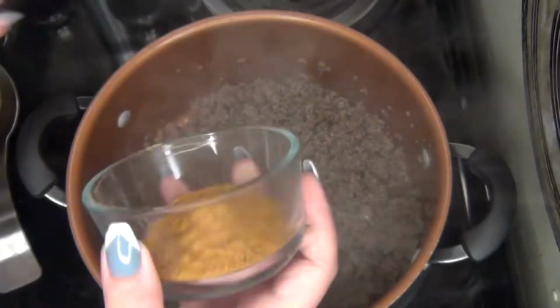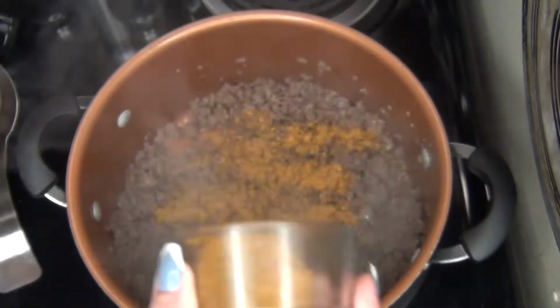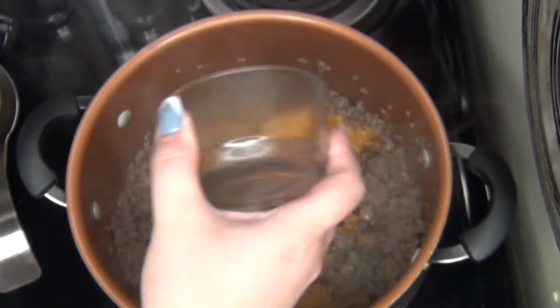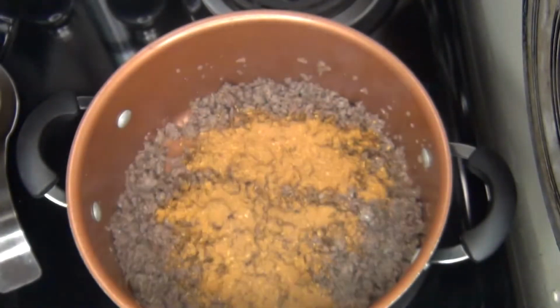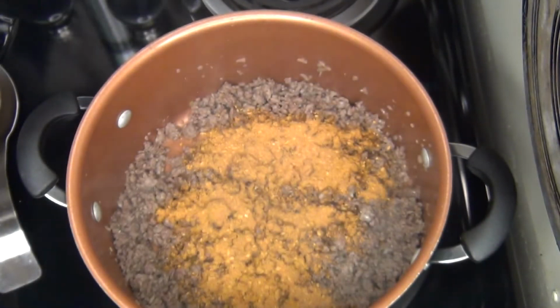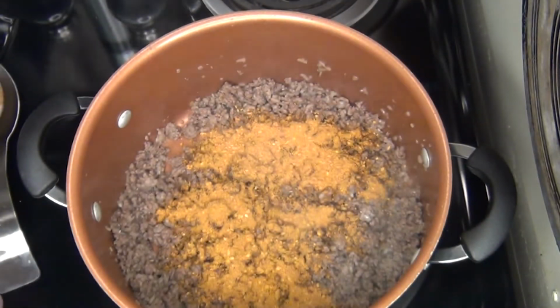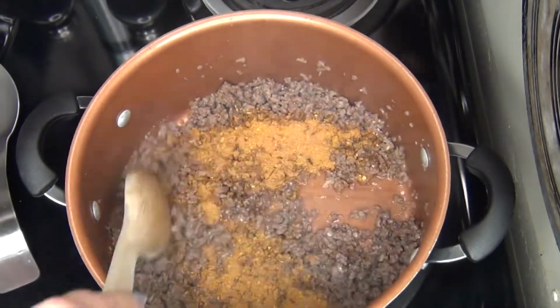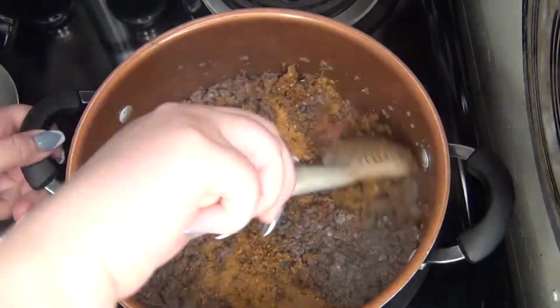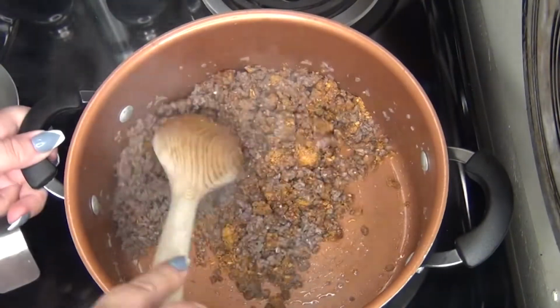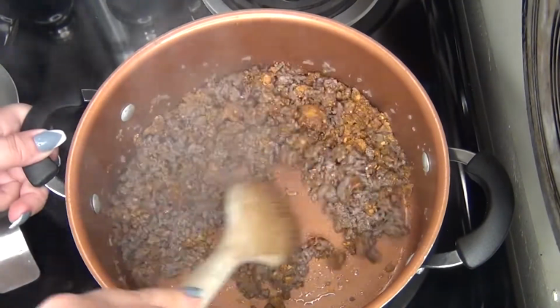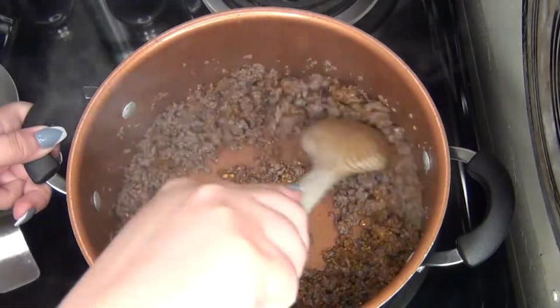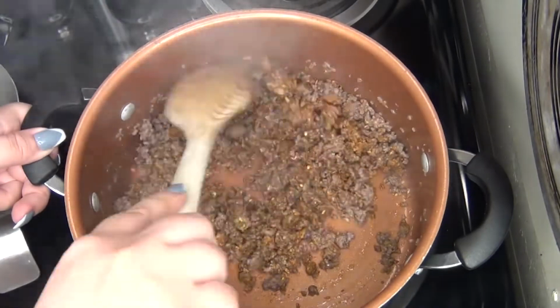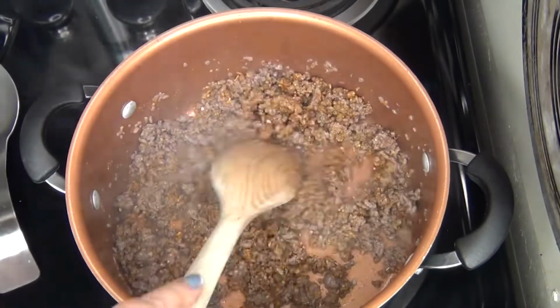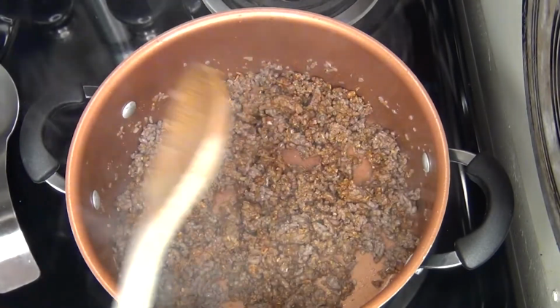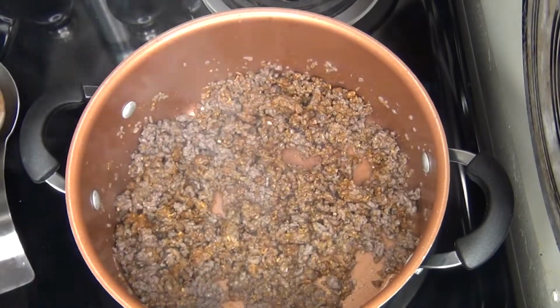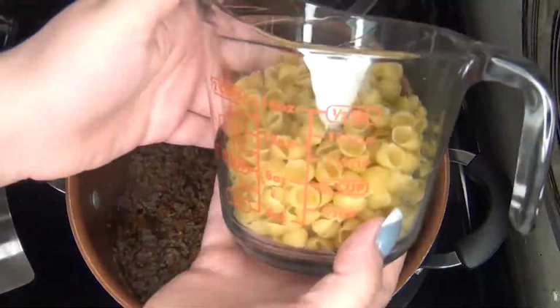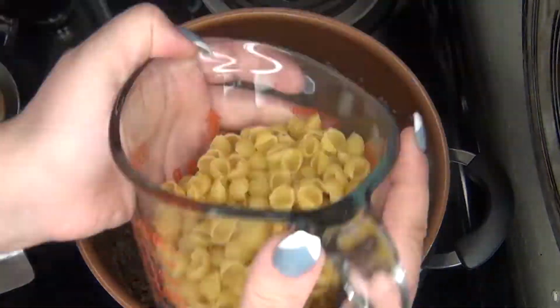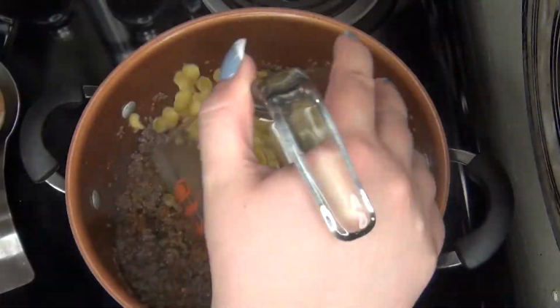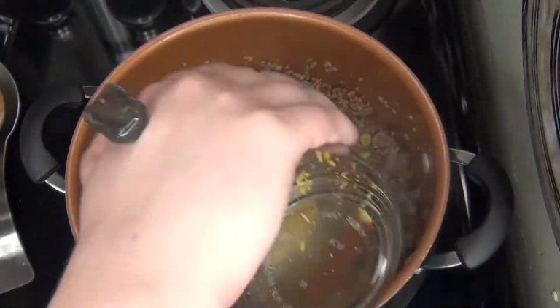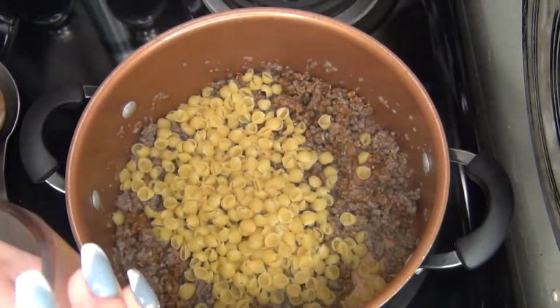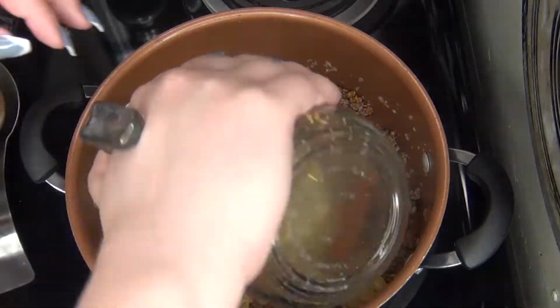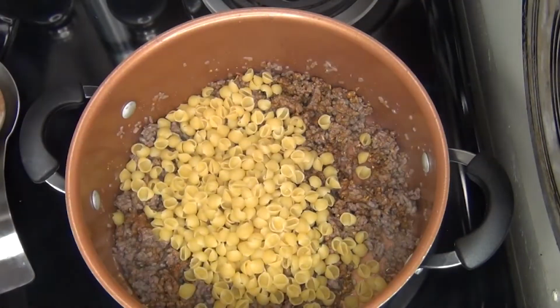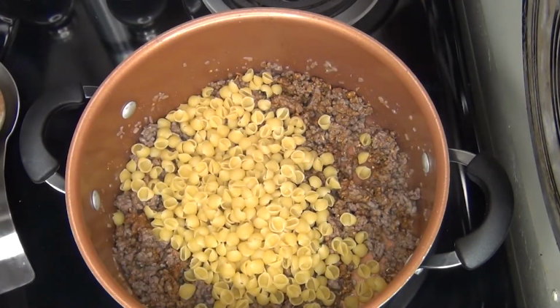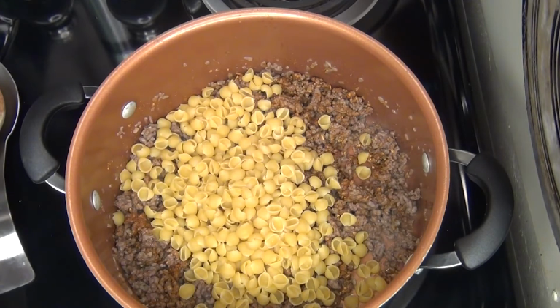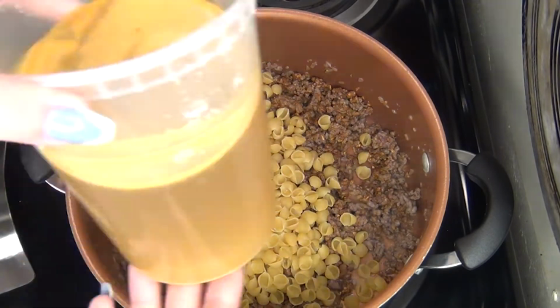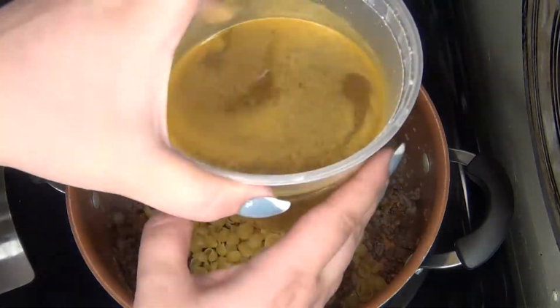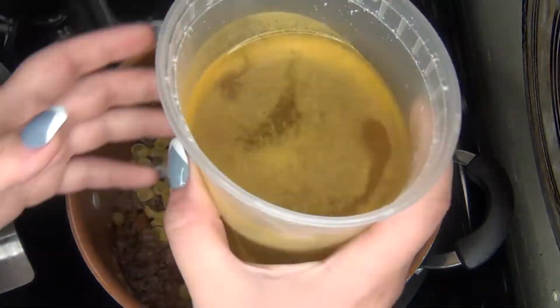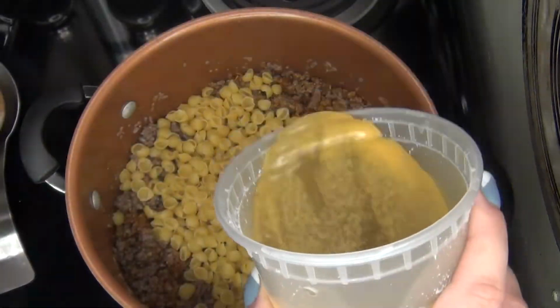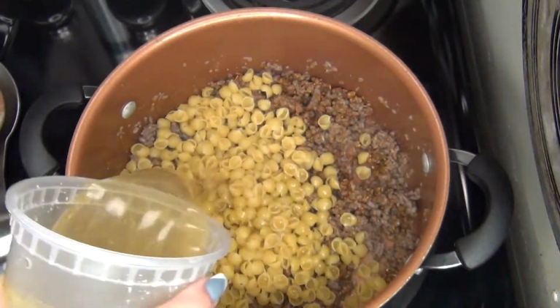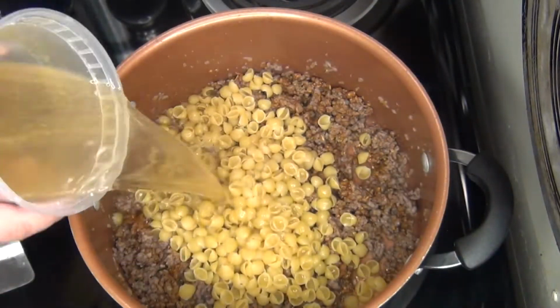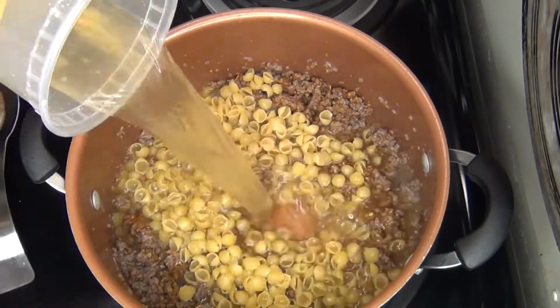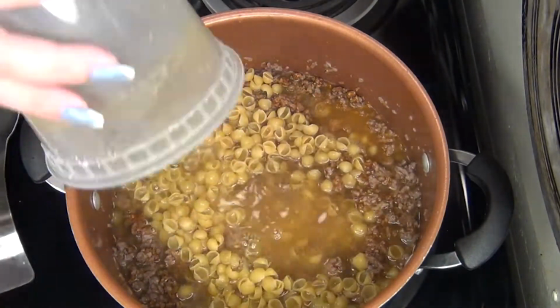Now I'm going in with my taco seasoning, I'm going to stir a little bit, and then I have my one and a half cups of shell pasta and one and a half cups of chicken or beef broth.